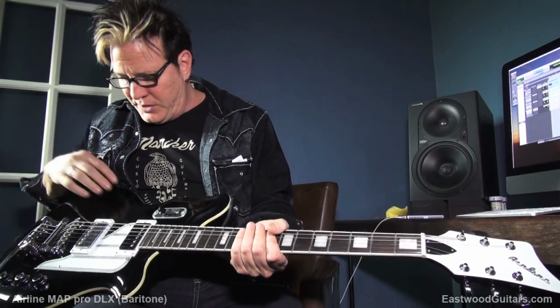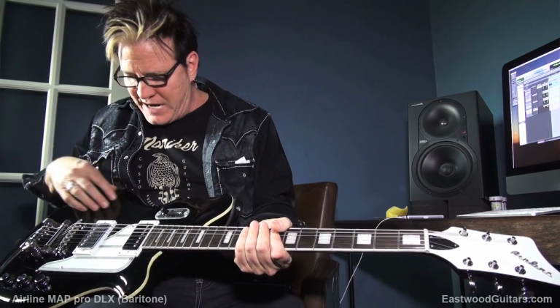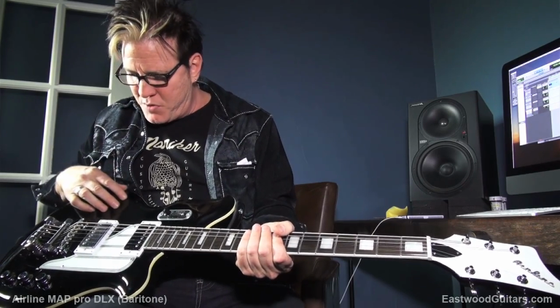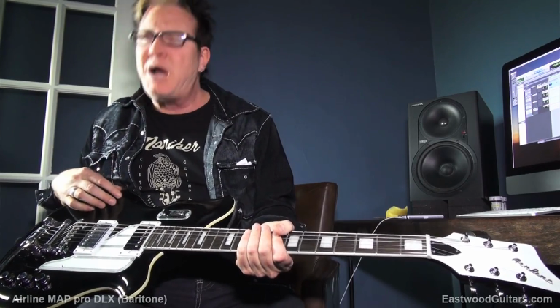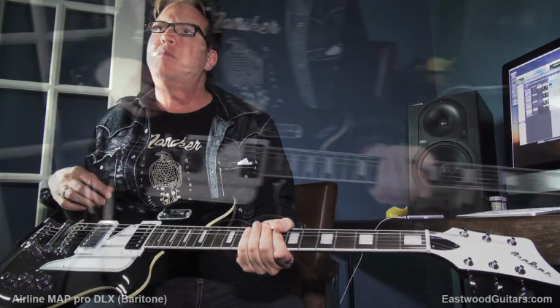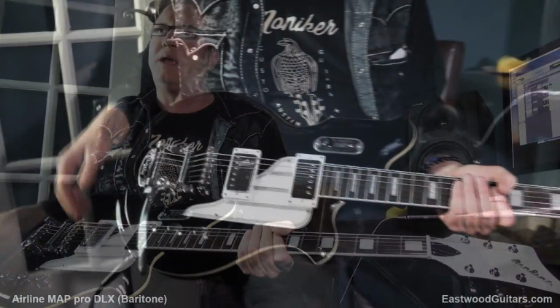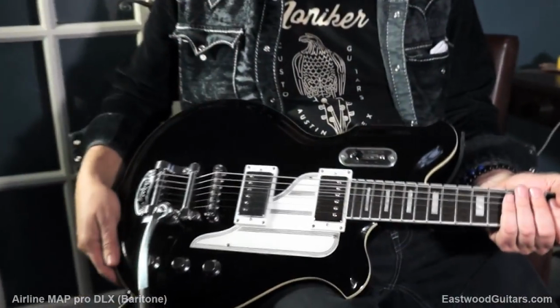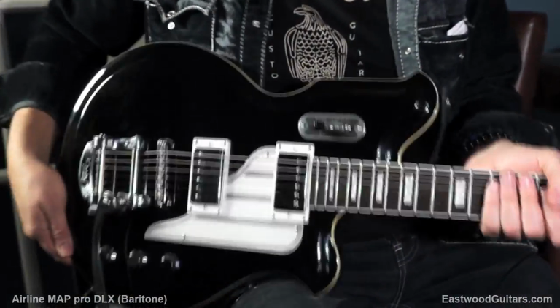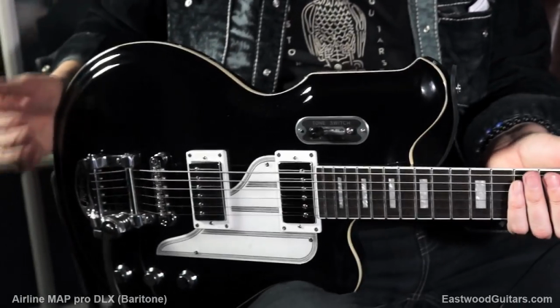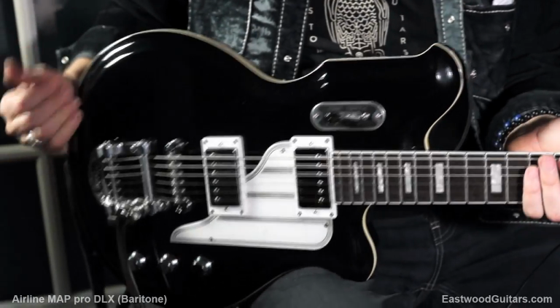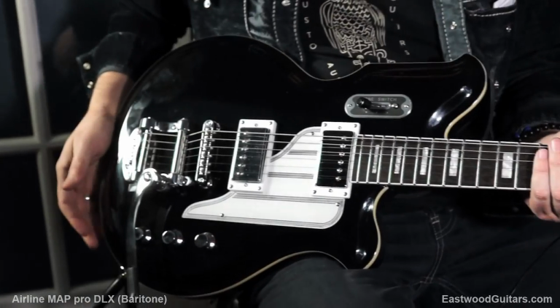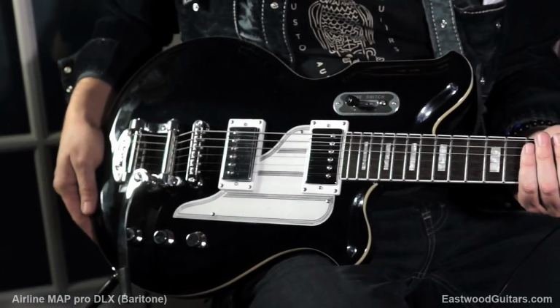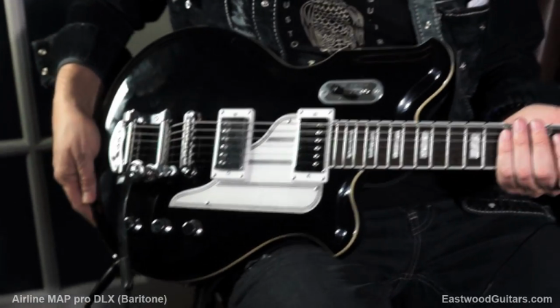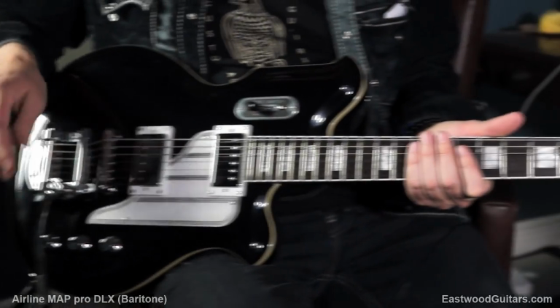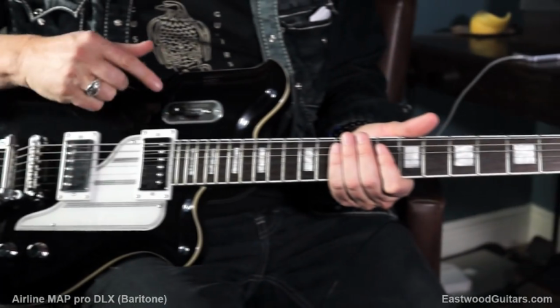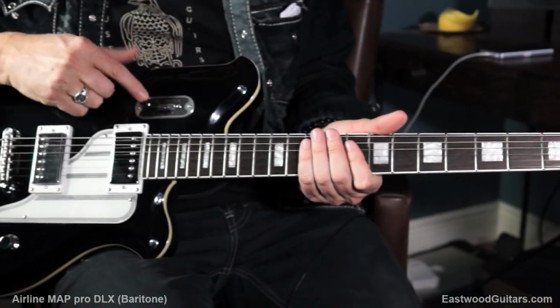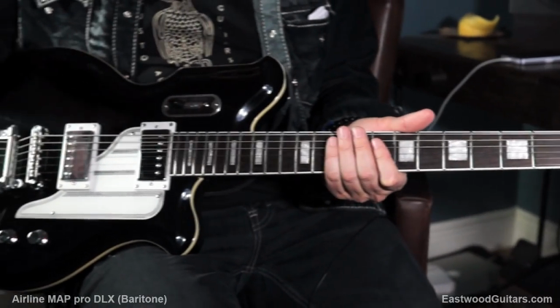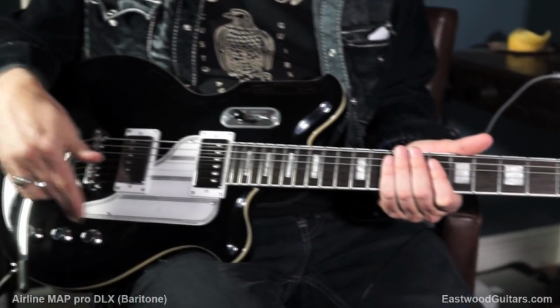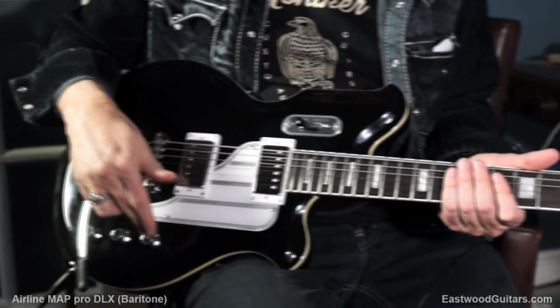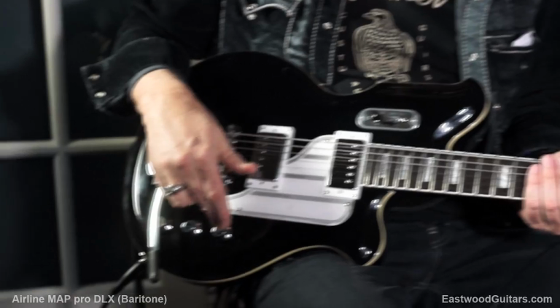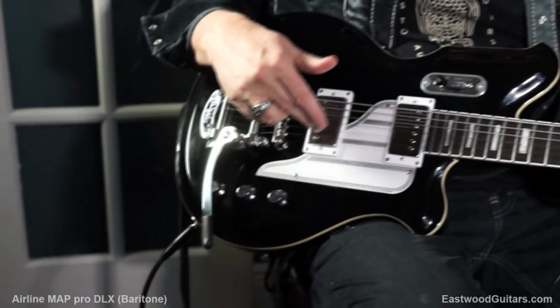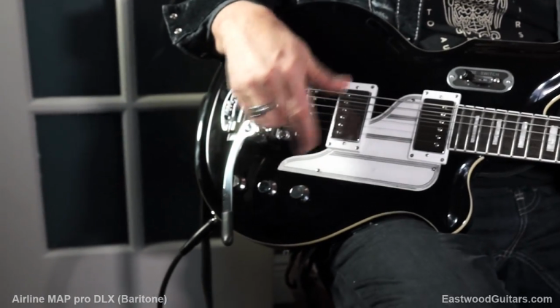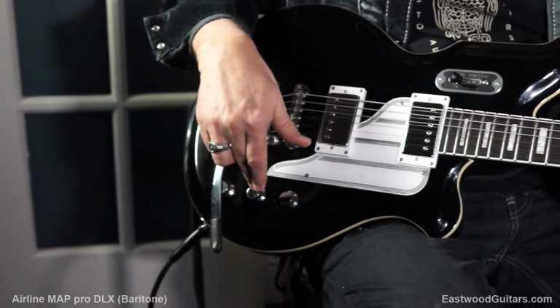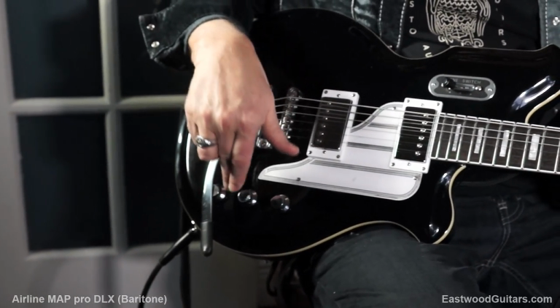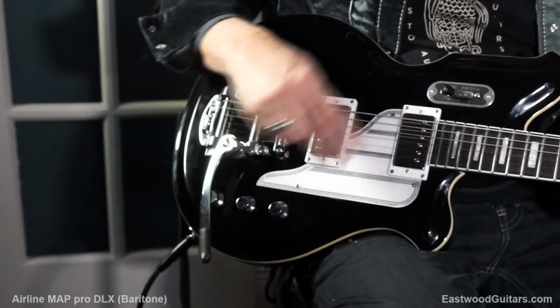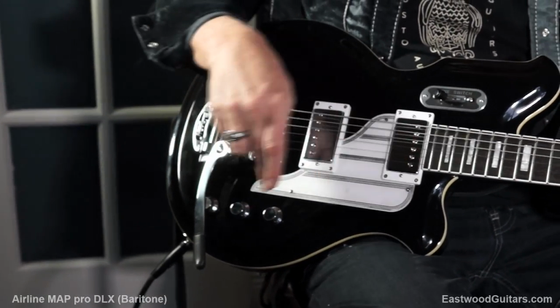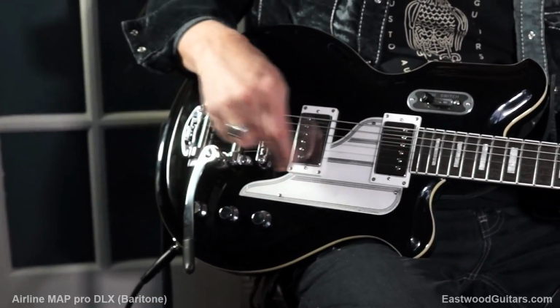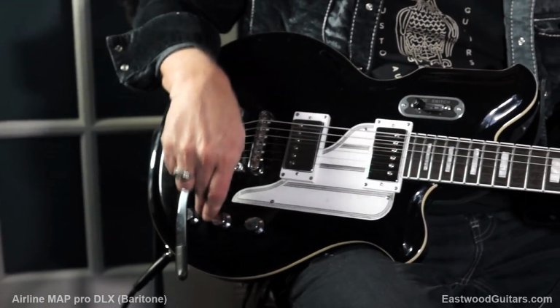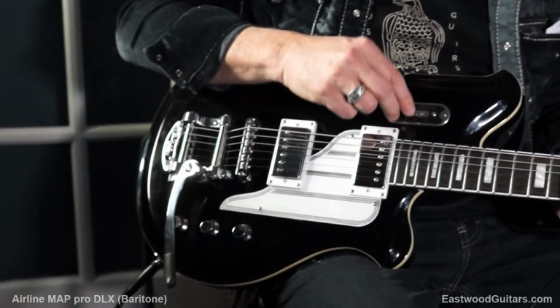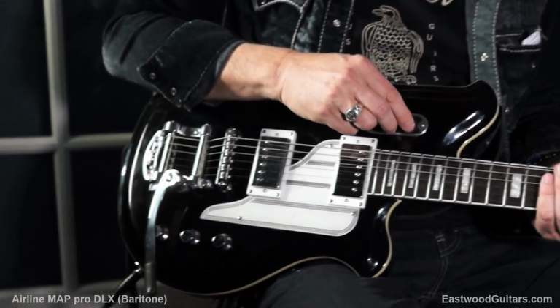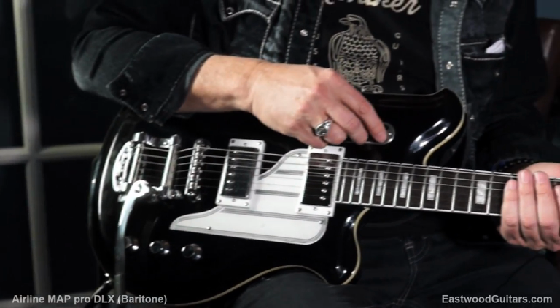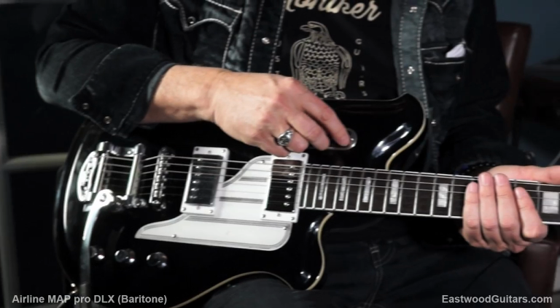So it's a chambered mahogany body. It's got a bolt-on maple neck with a rosewood board and block inlays. It's got a really simple layout — you've got volume, volume, tone, volume, volume, tone, and a three-way switch.